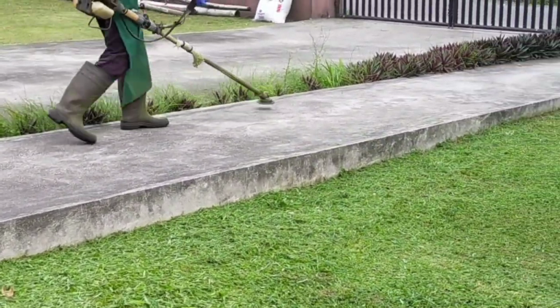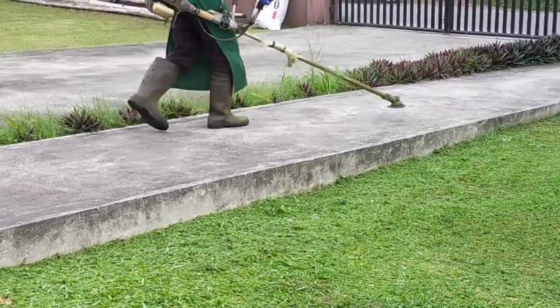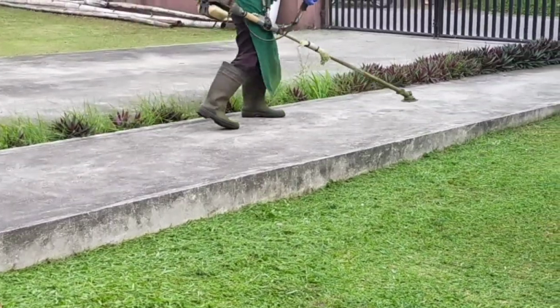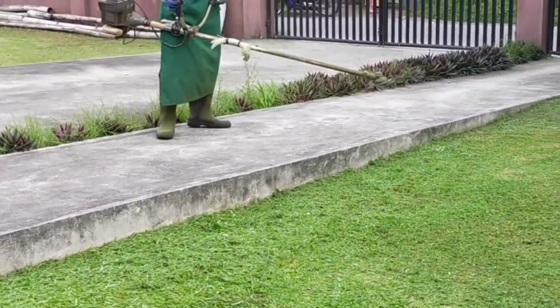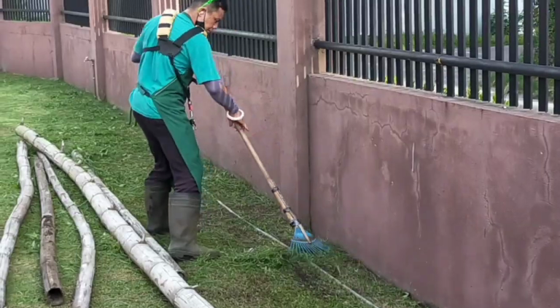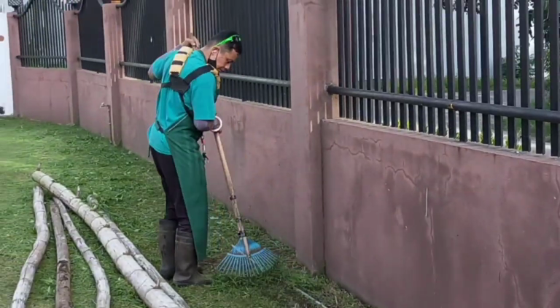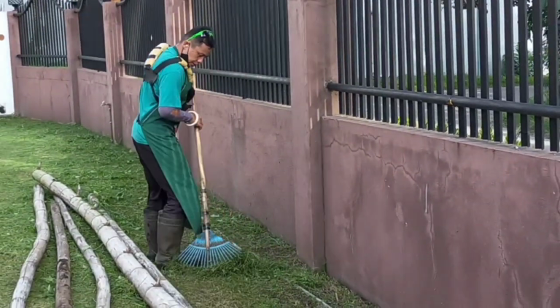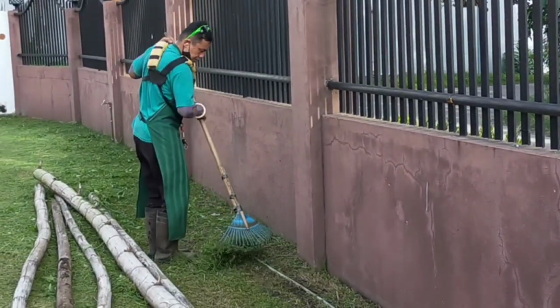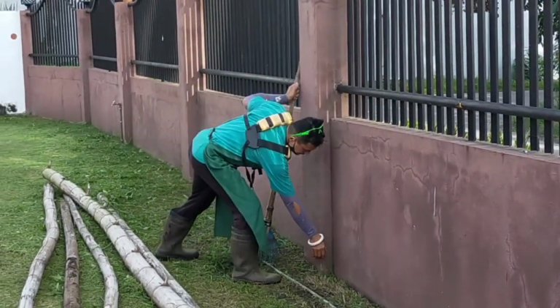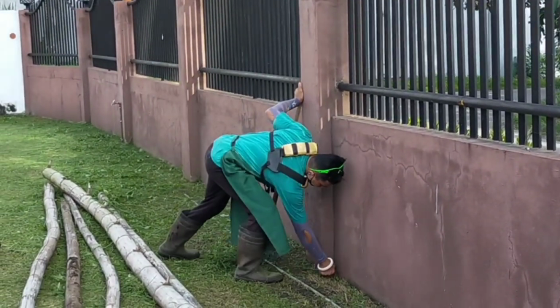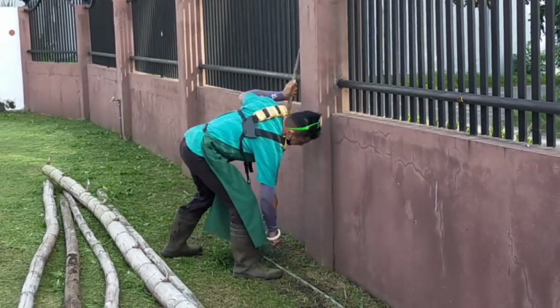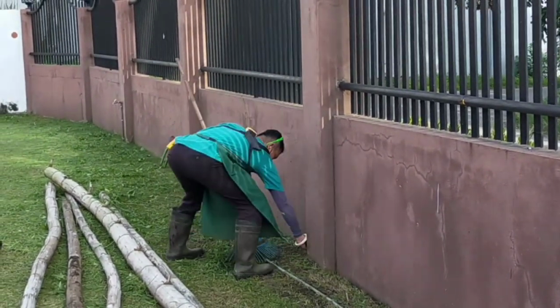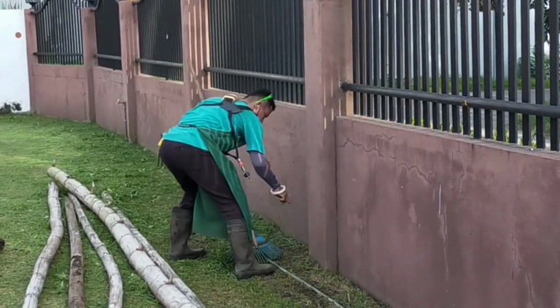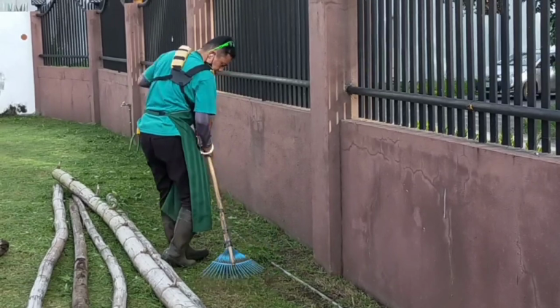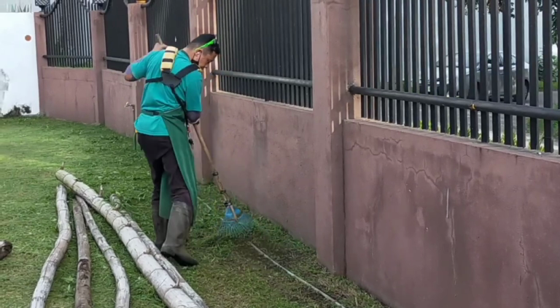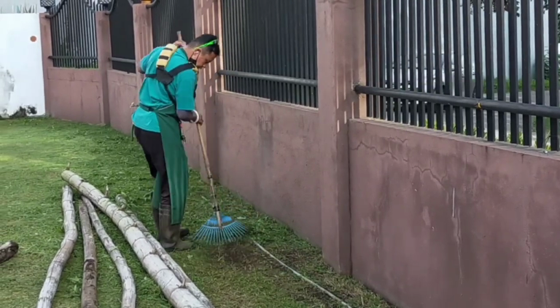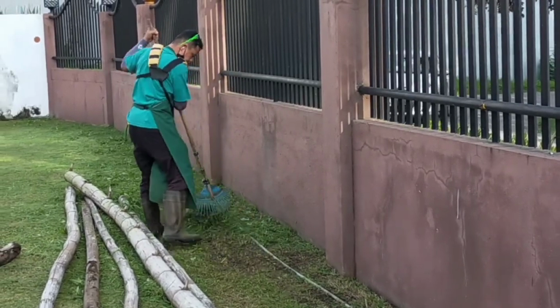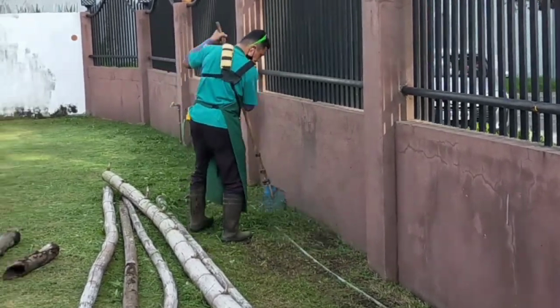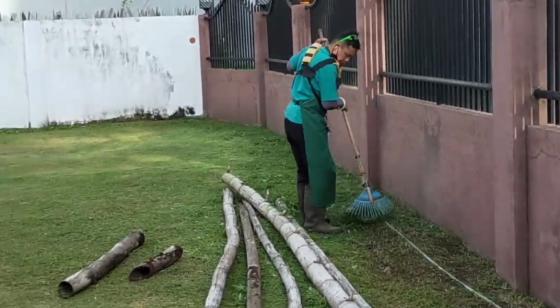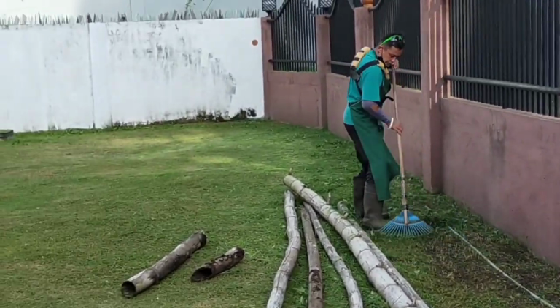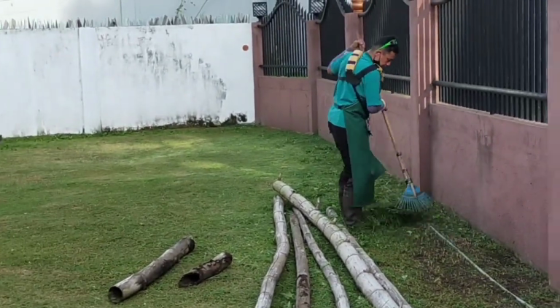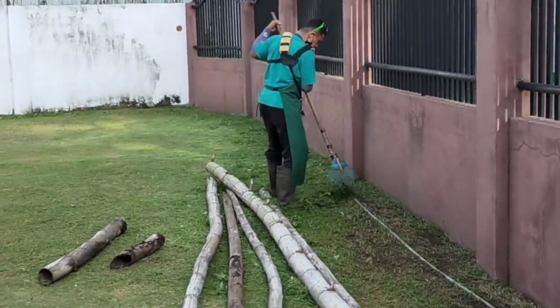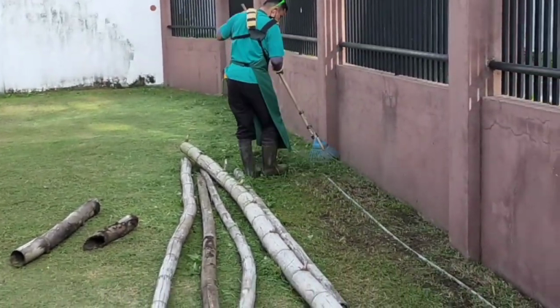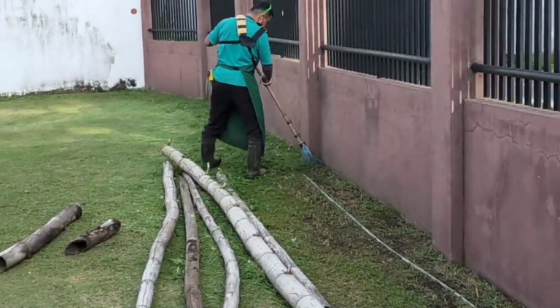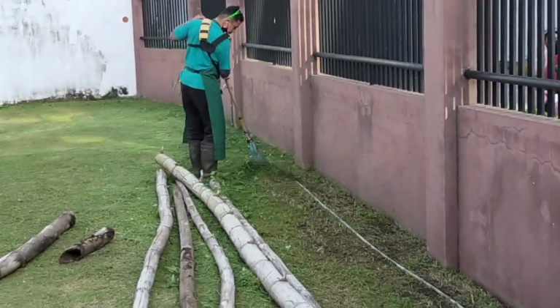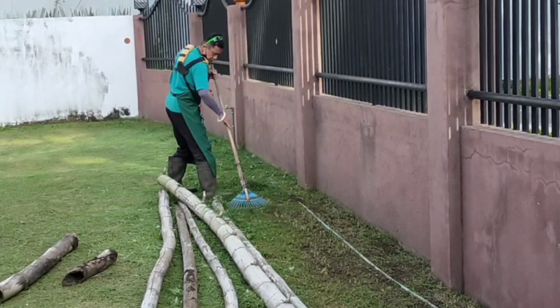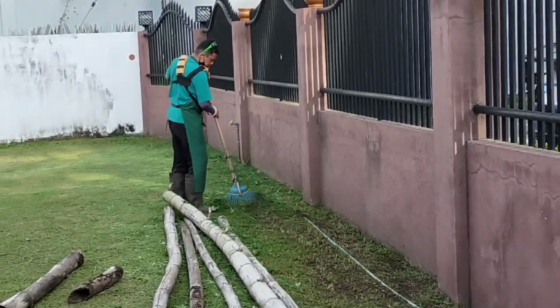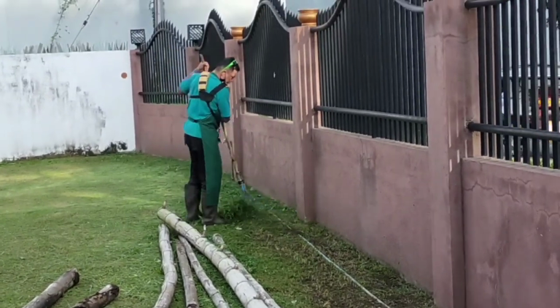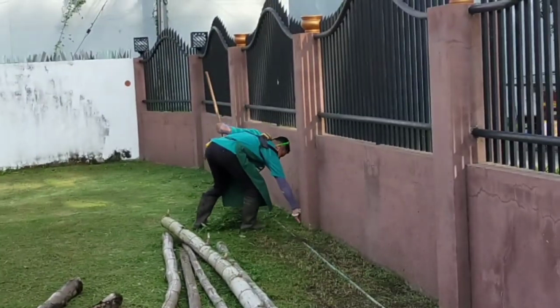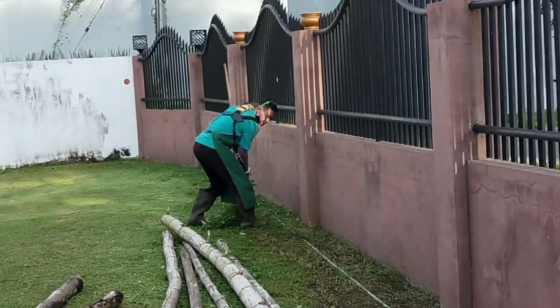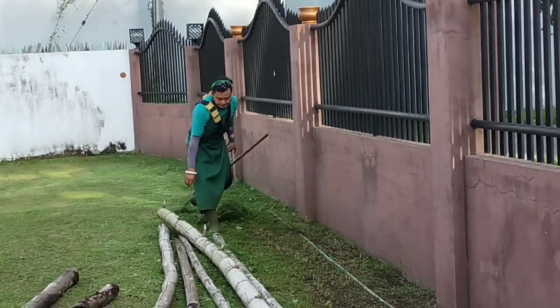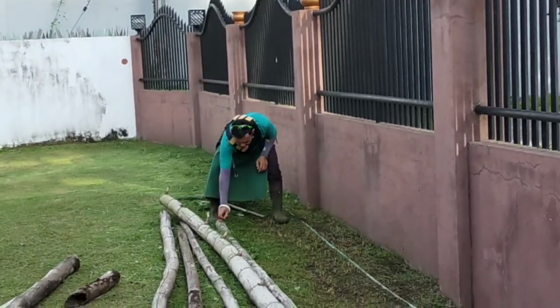Maybe the time will come — maybe not now. I still have patience about having that leaf blower. I hope that the time will come in God's perfect time.